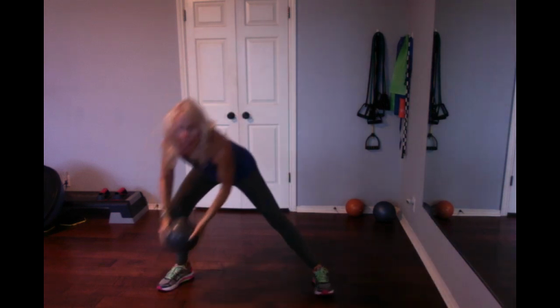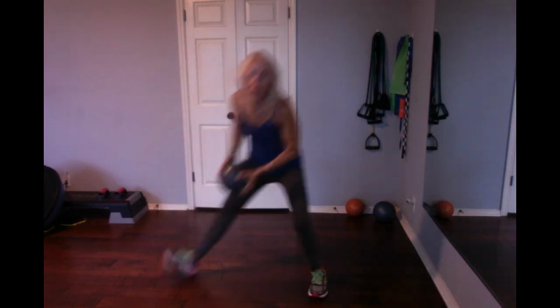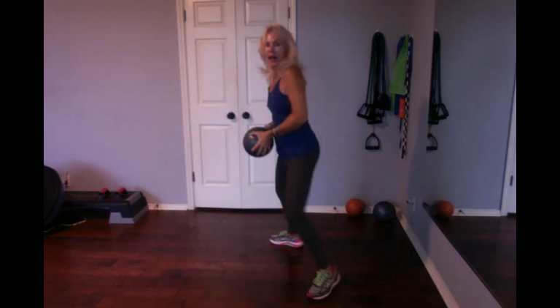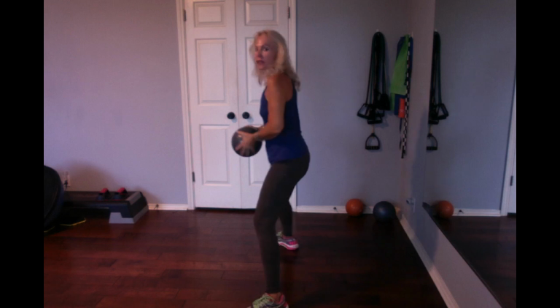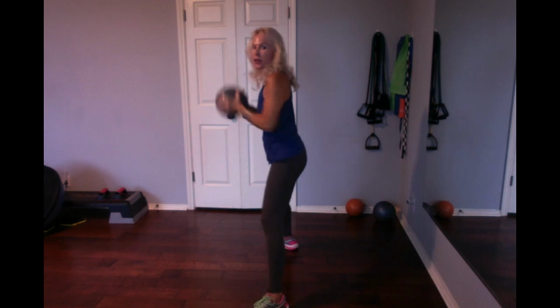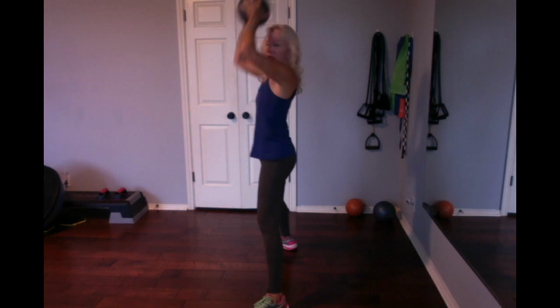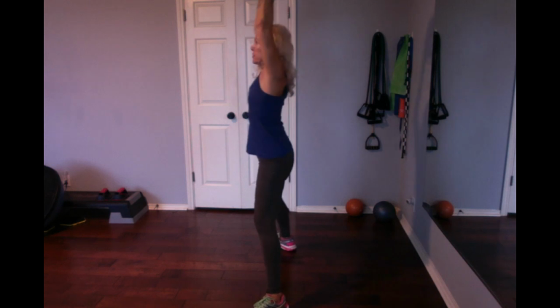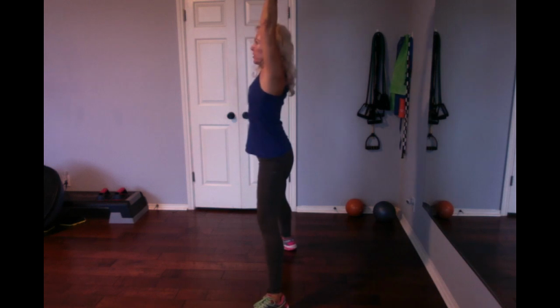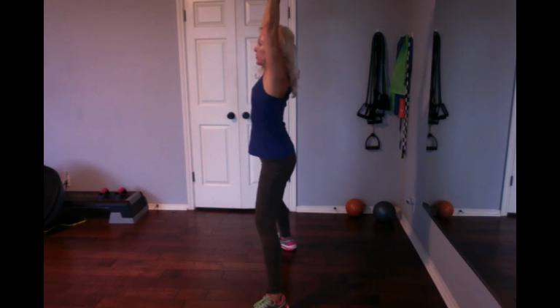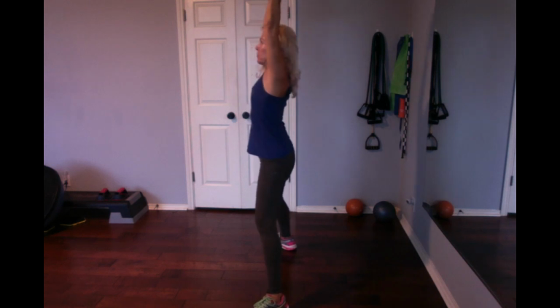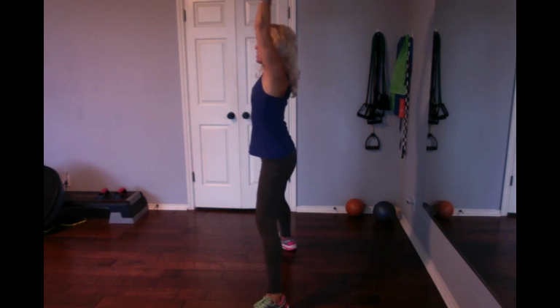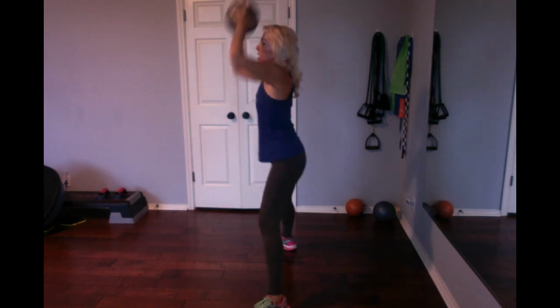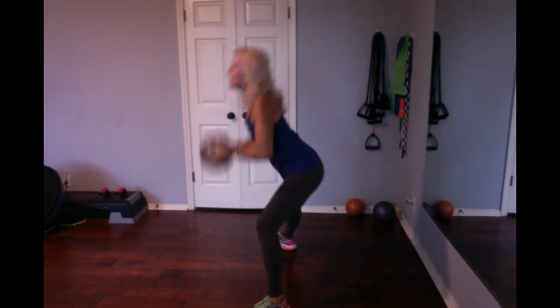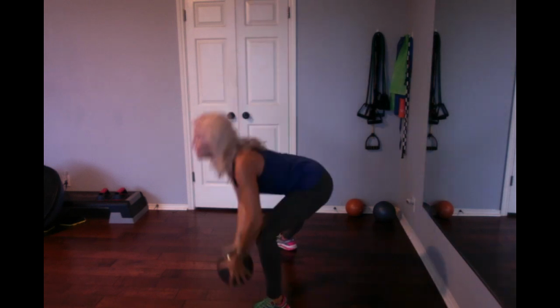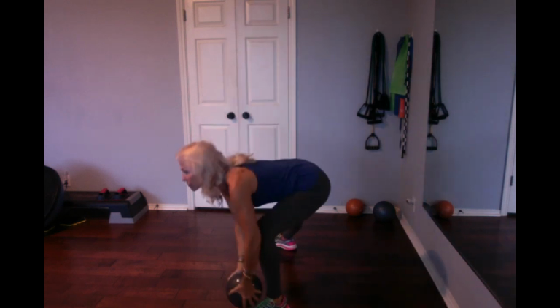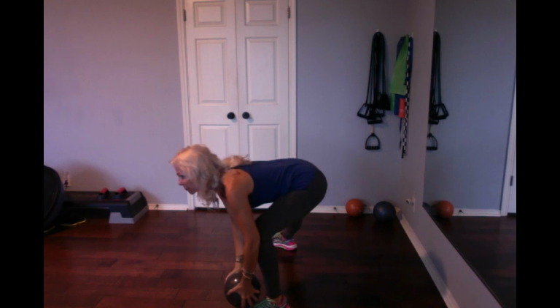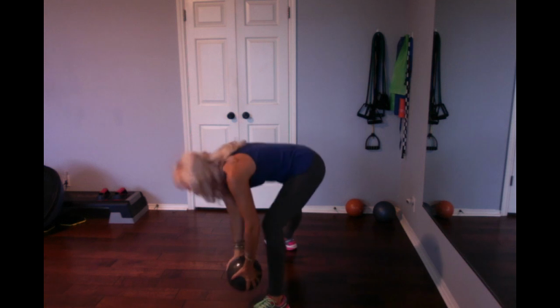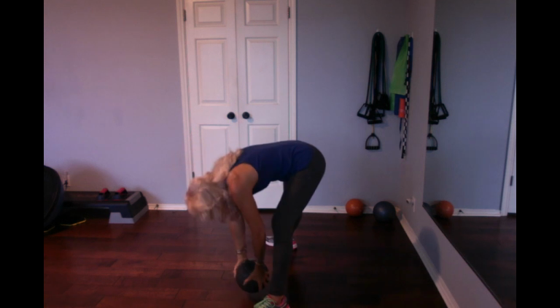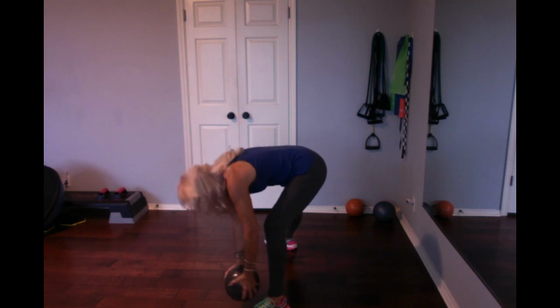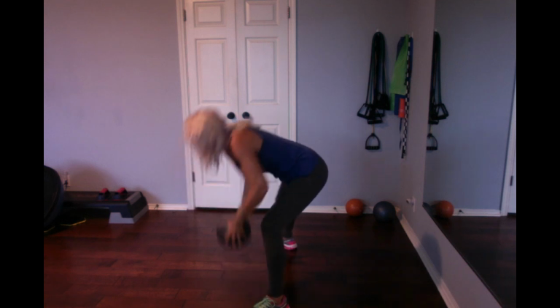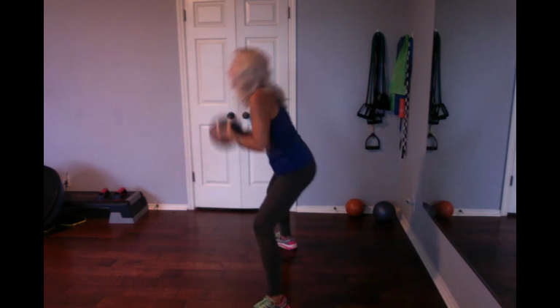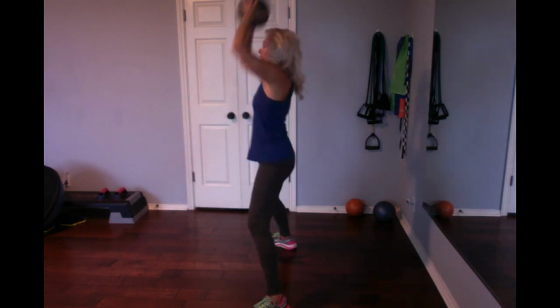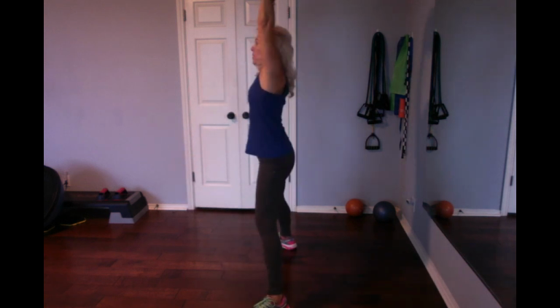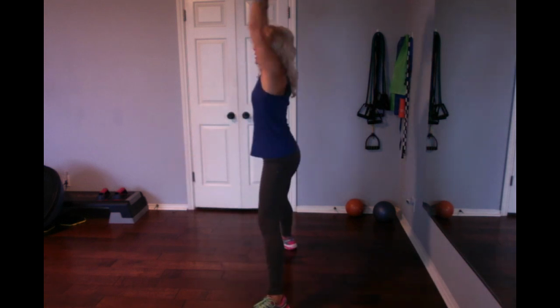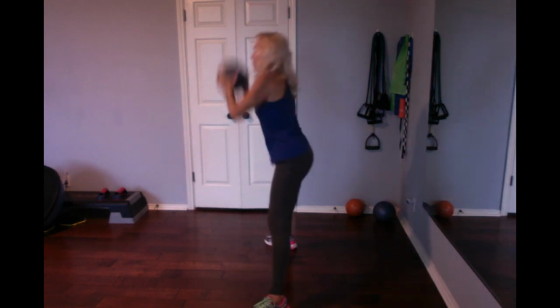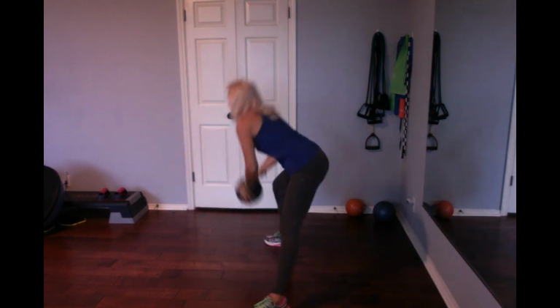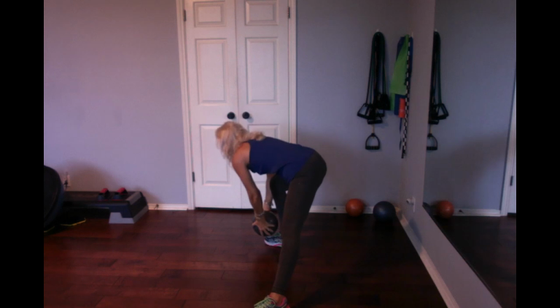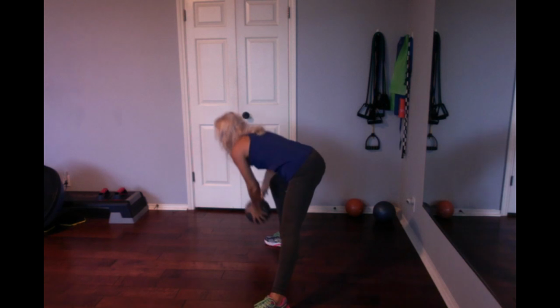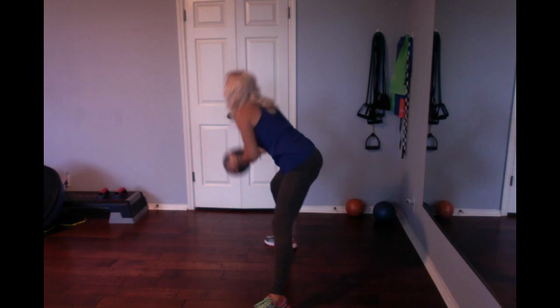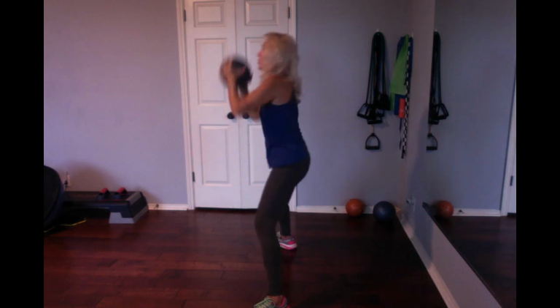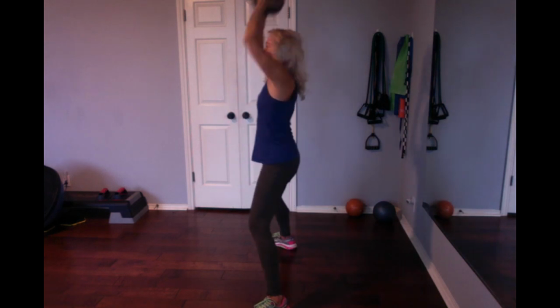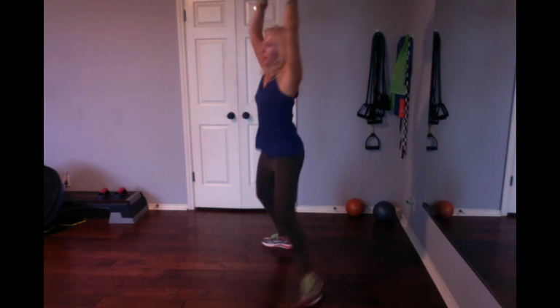I'll do it from the side. Here we go. Up in the air — my knees are a little bit bent. Inhale. Notice my back posture; I'm not hunched over. And up. Breathe in, and I'm going to blow it right back up in the air.